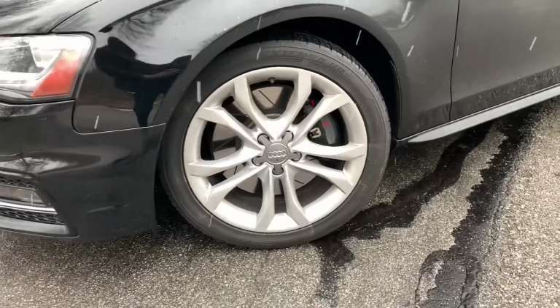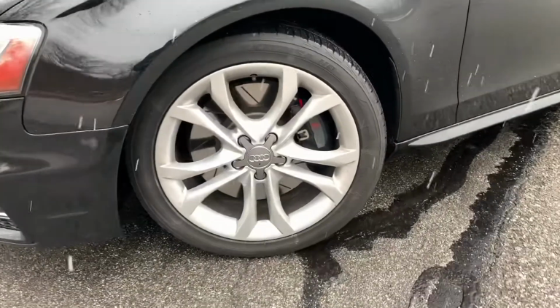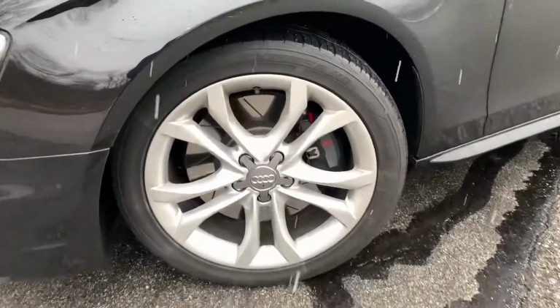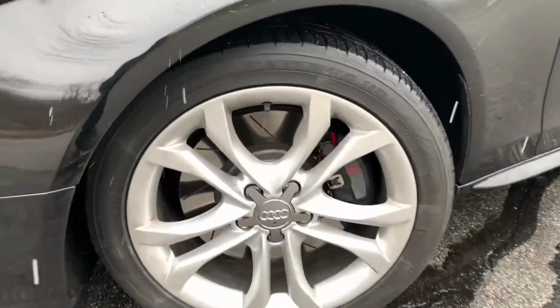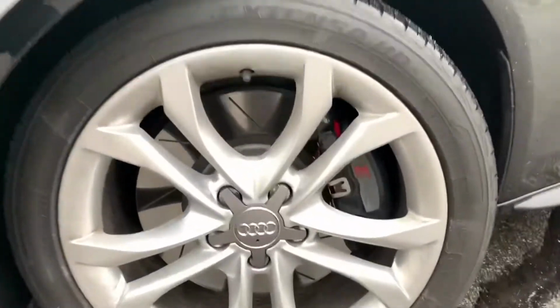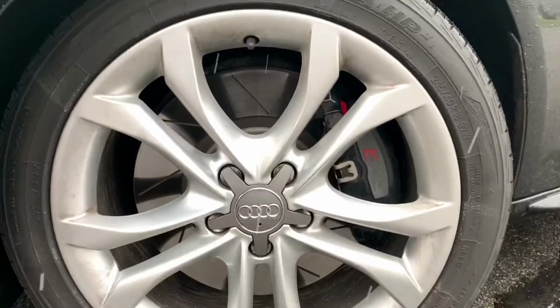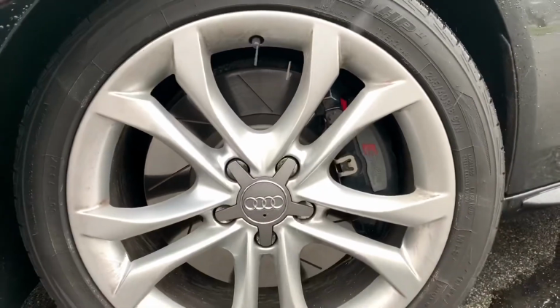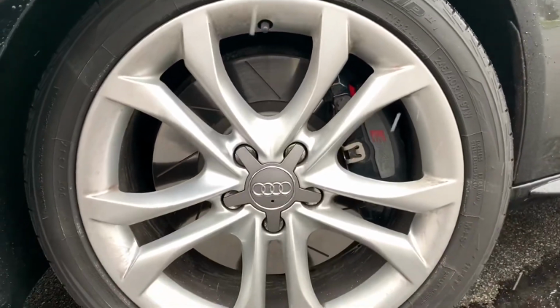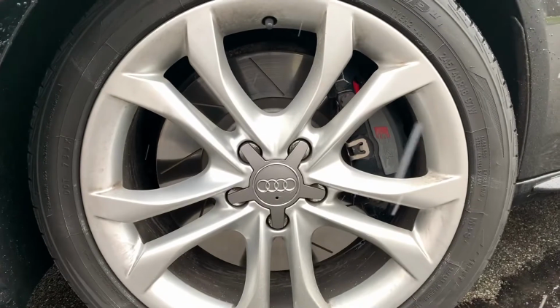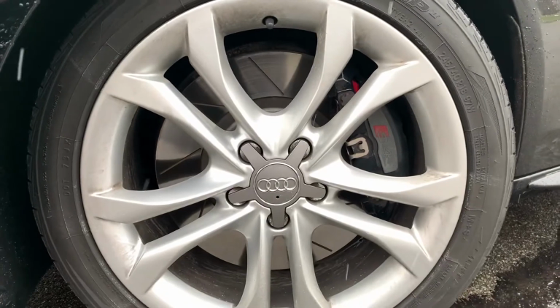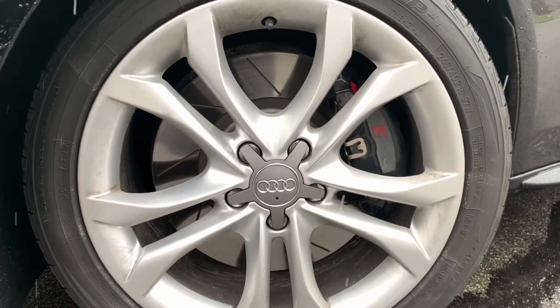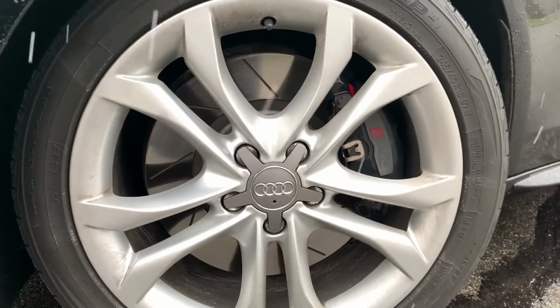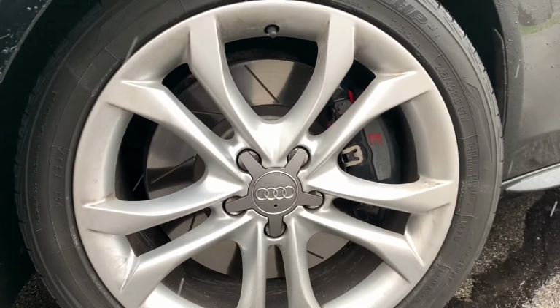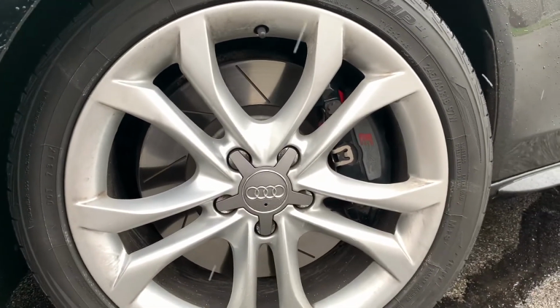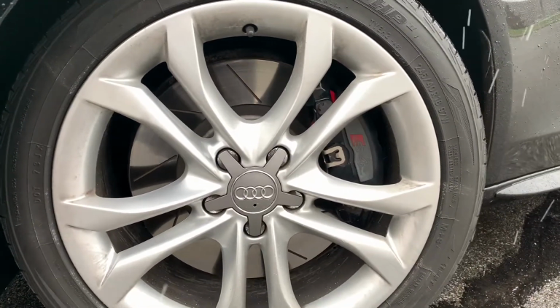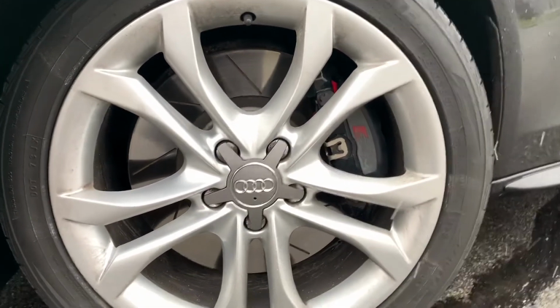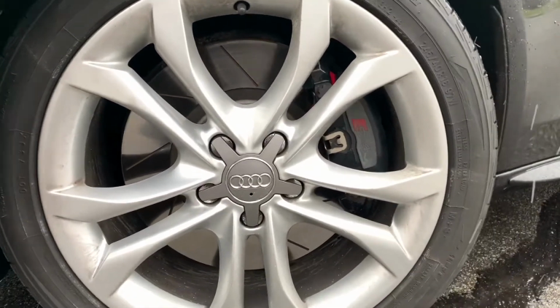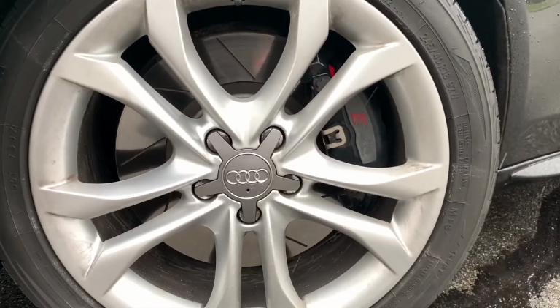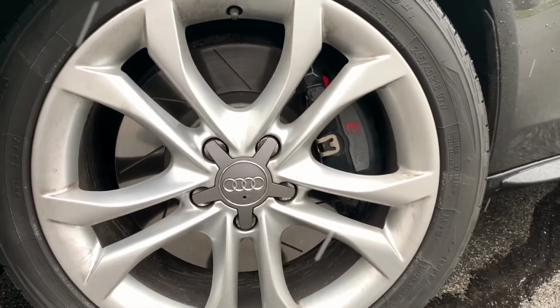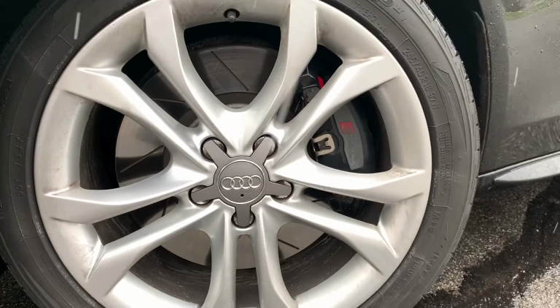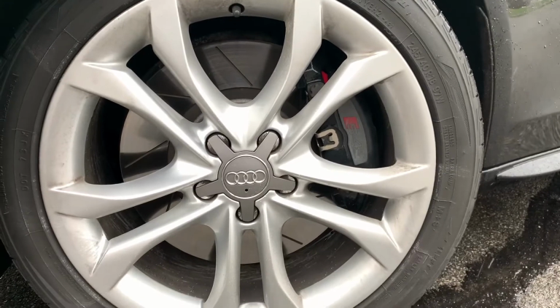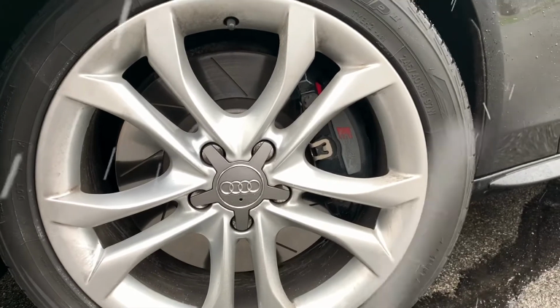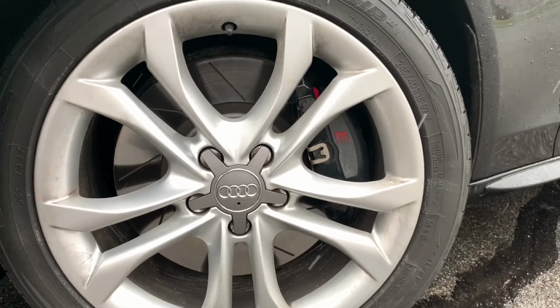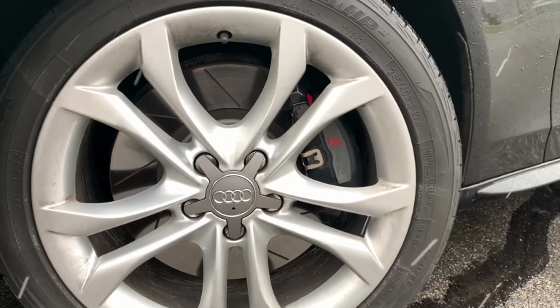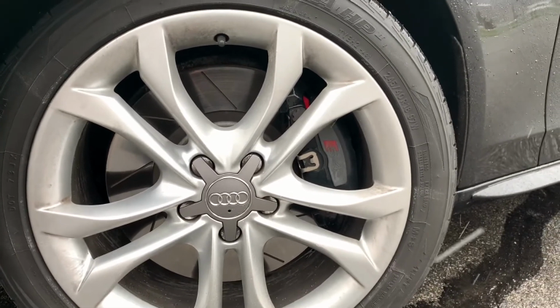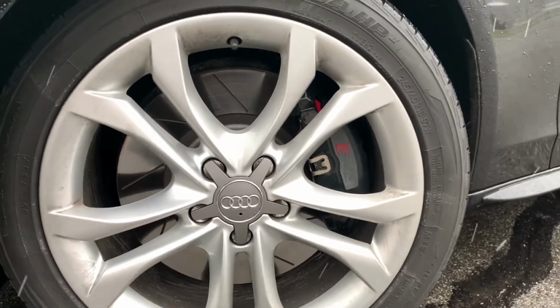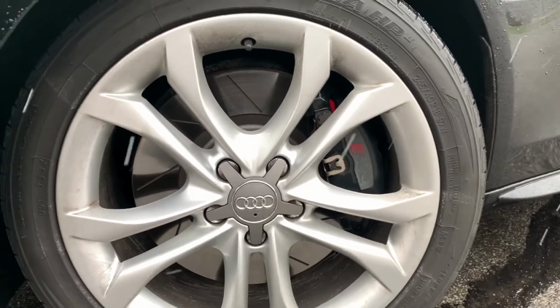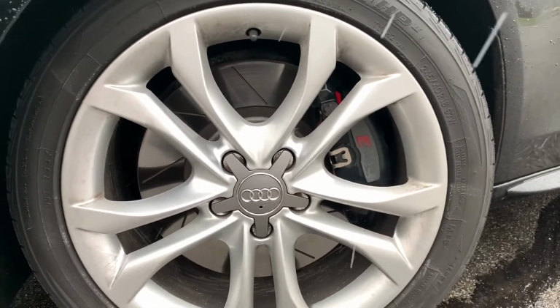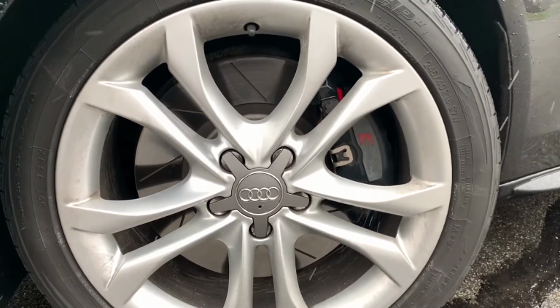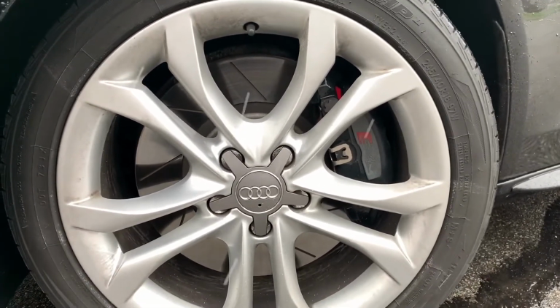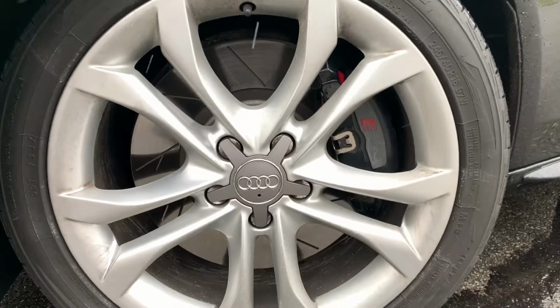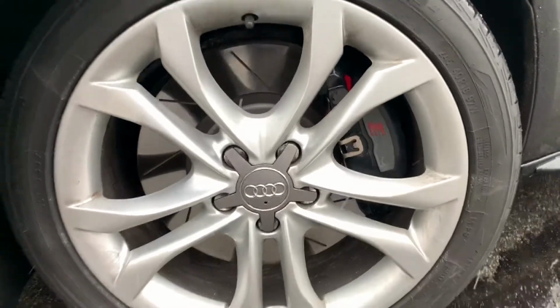Moving on to the brakes, I do have the slotted rotors from ECS Tuning — assembled by ECS Tuning, and they are ceramic. I also have the EBC brake pads. They work extremely well. I put those on myself; like I said, all the work I do myself. Really good brakes and rotors.